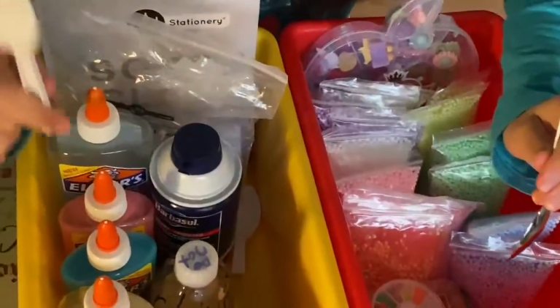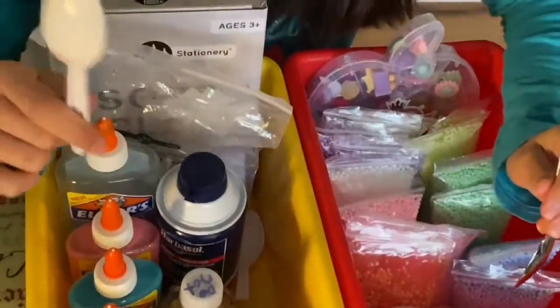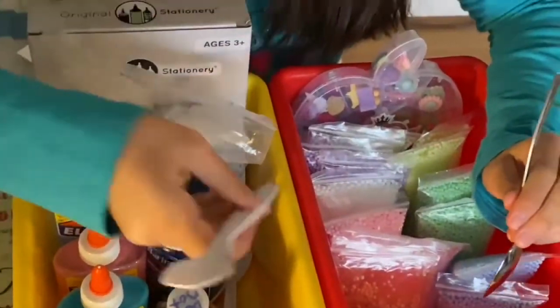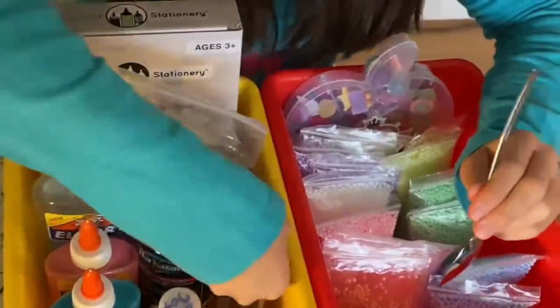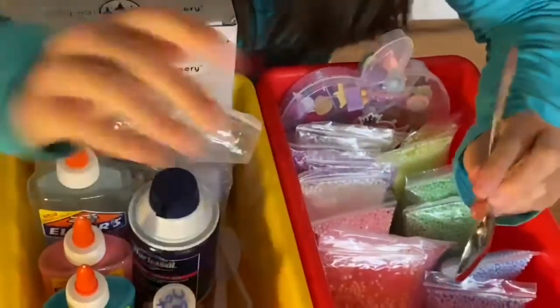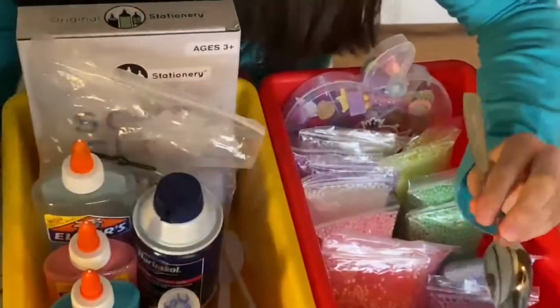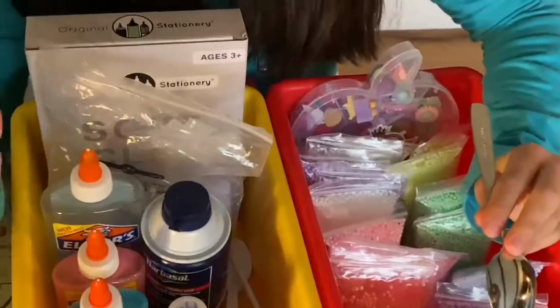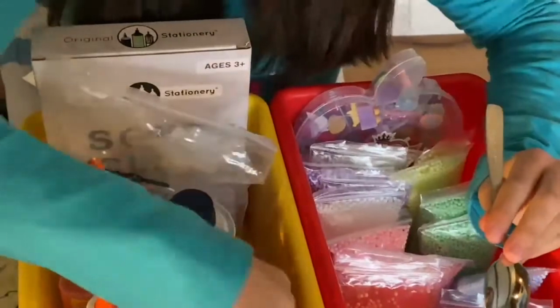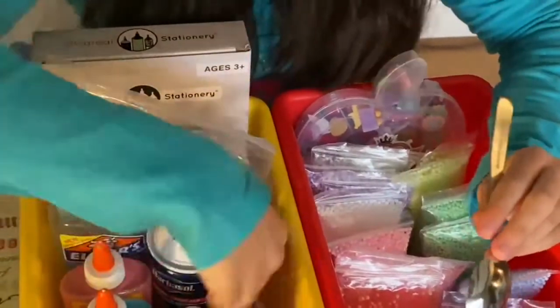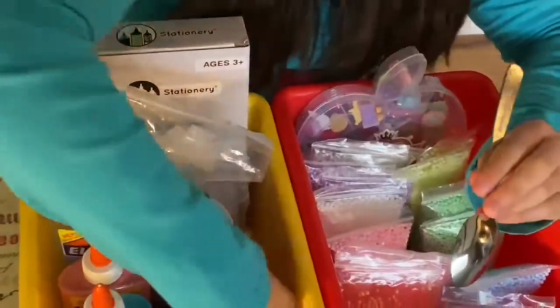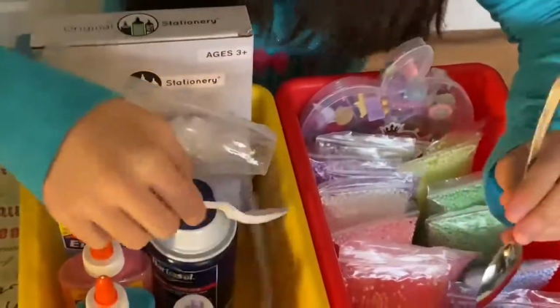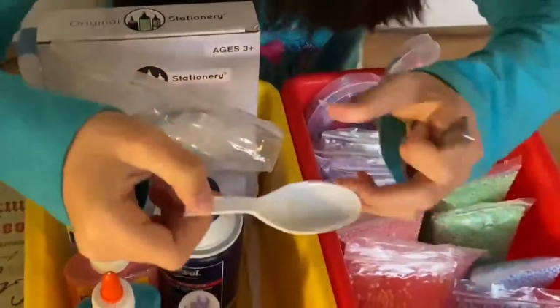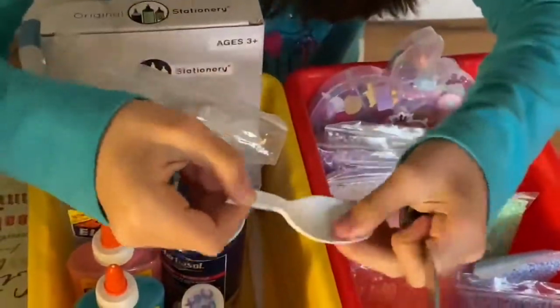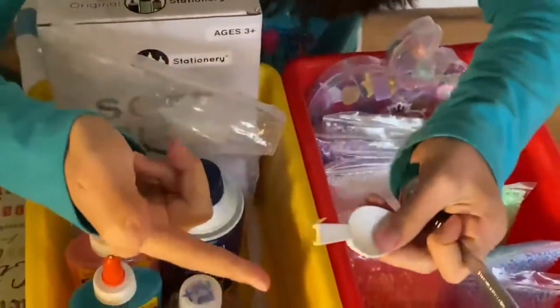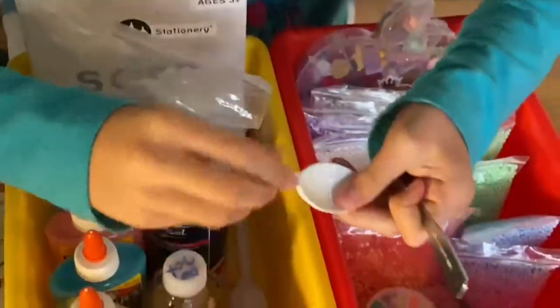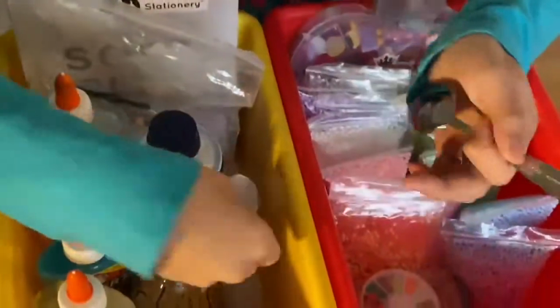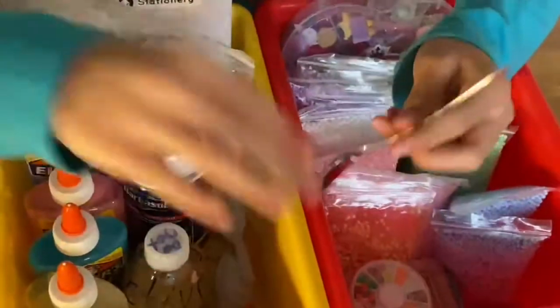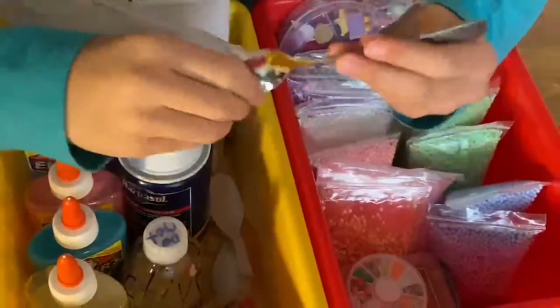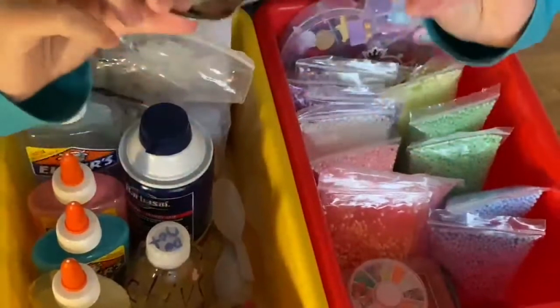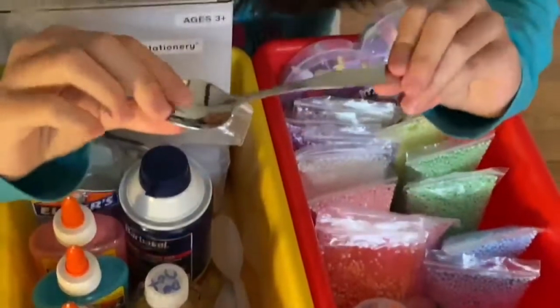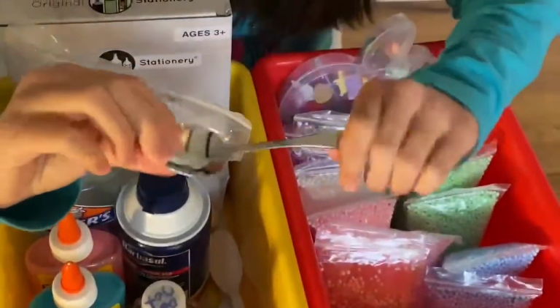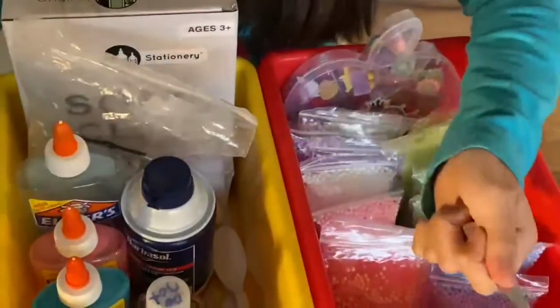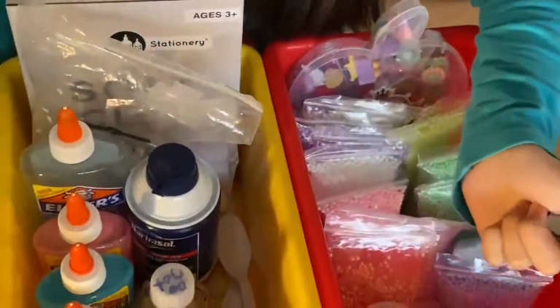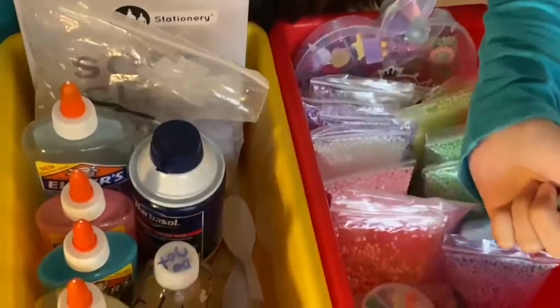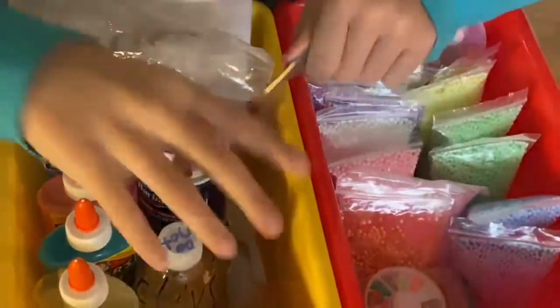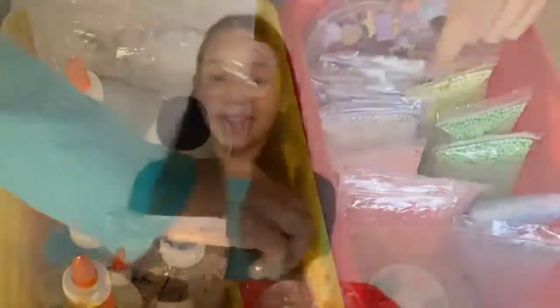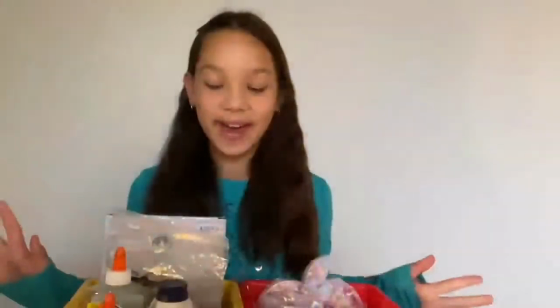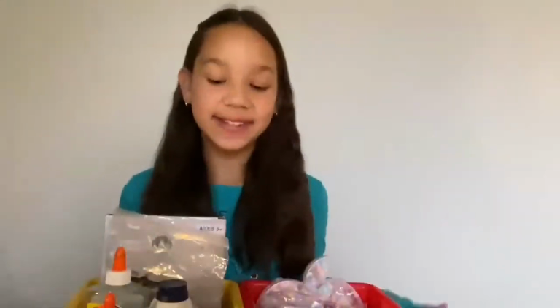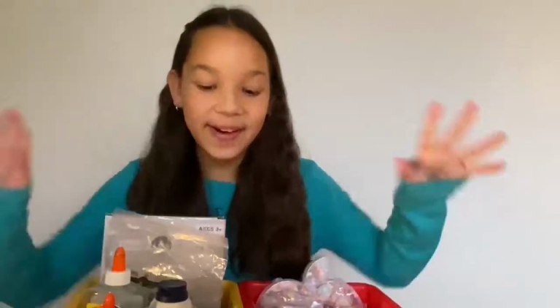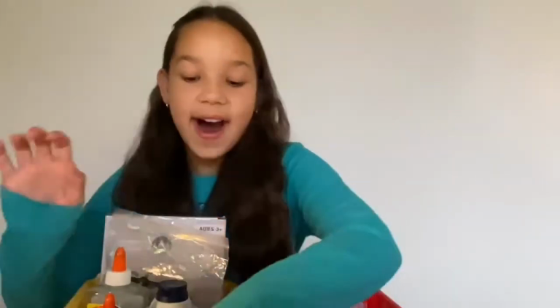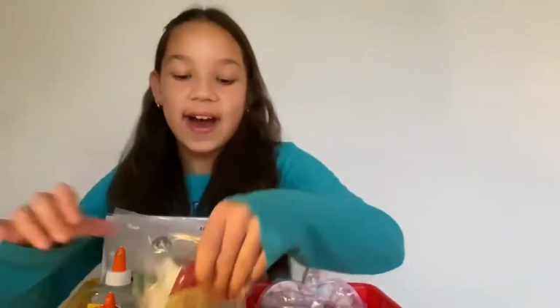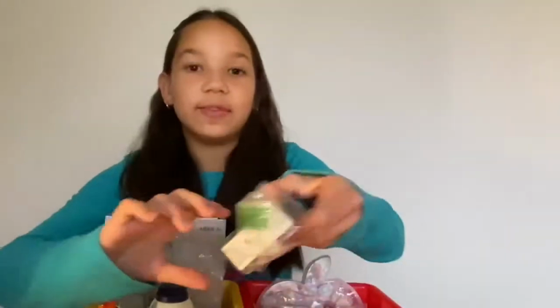Here's a tip for using borax: I recommend do not use a plastic spoon, because what it does is it breaks your spoon - and here's some proof, it breaks the spoon. So I recommend using a metal spoon if you're going to use borax.